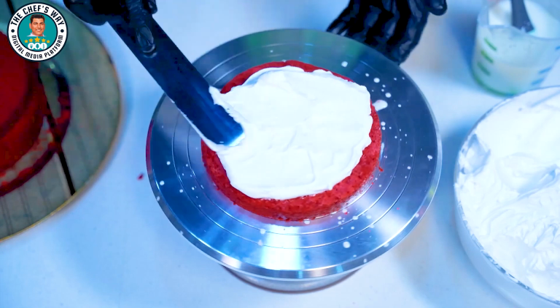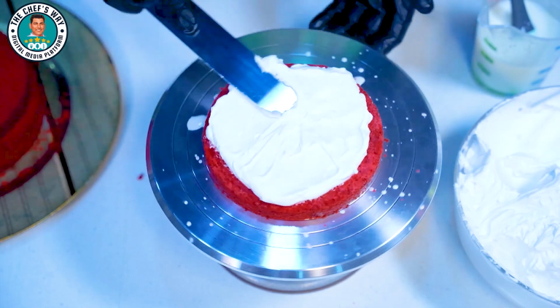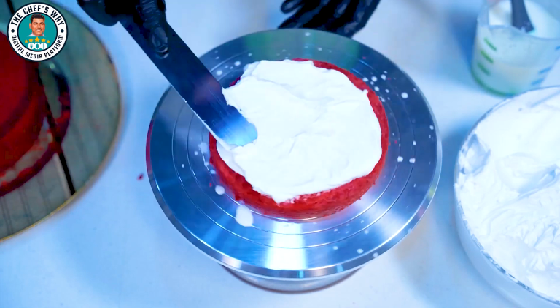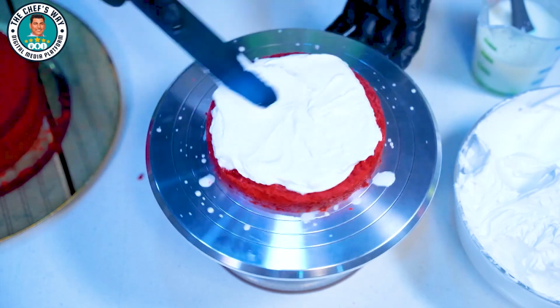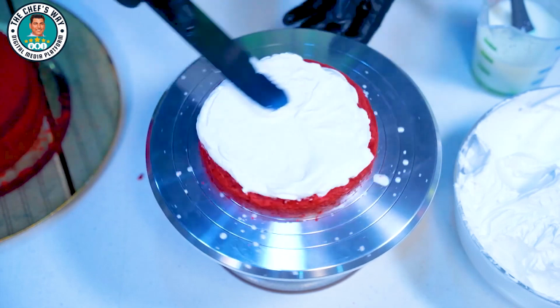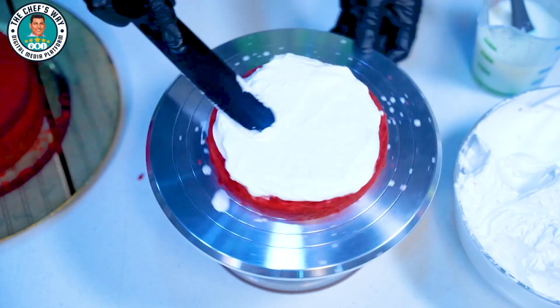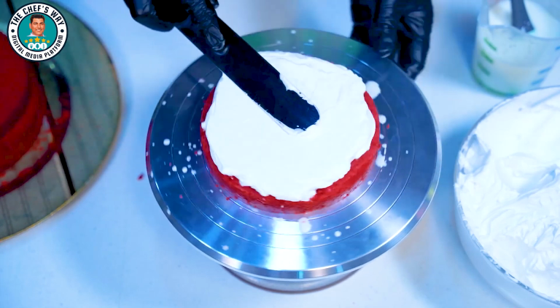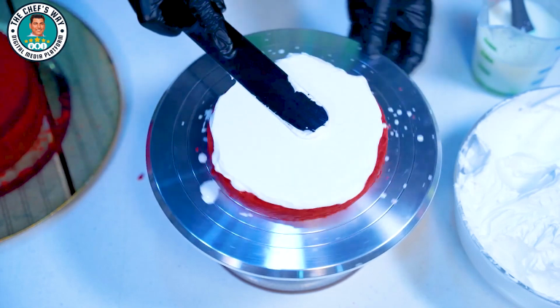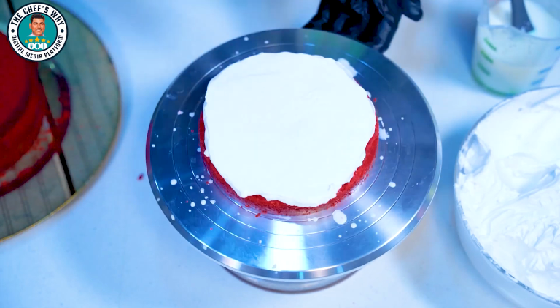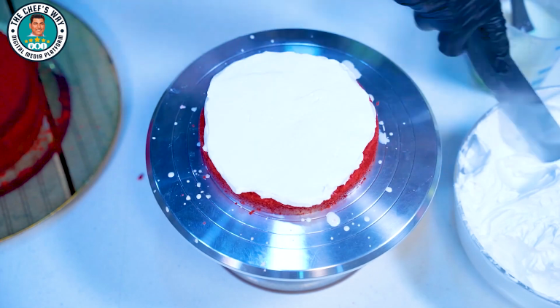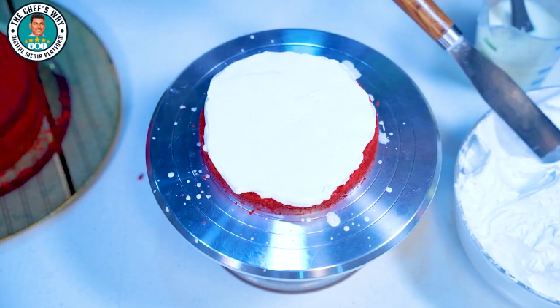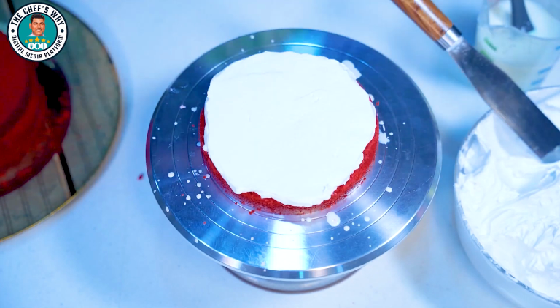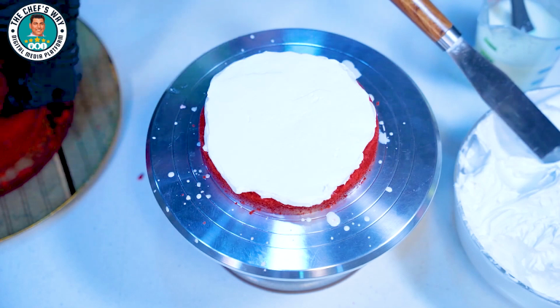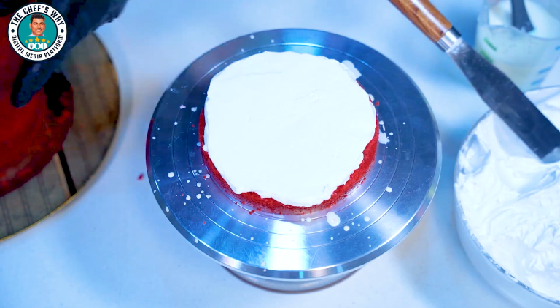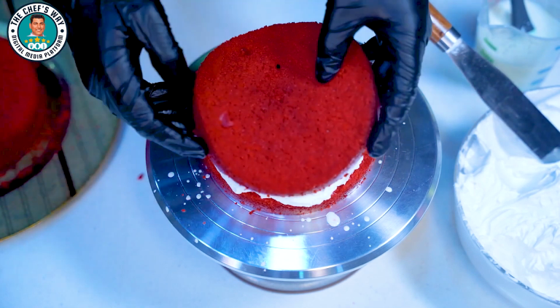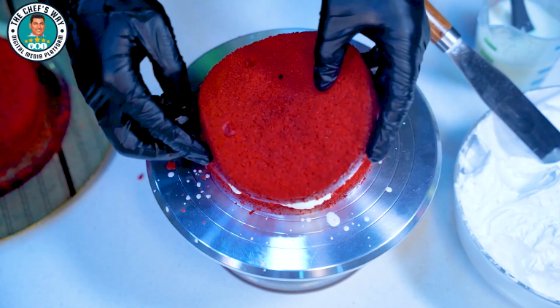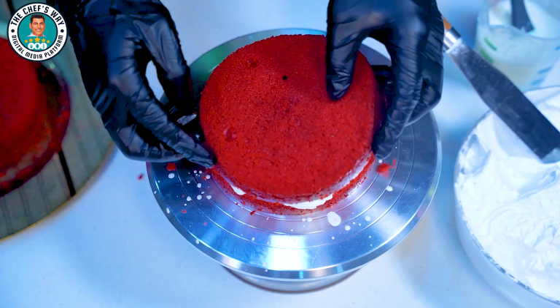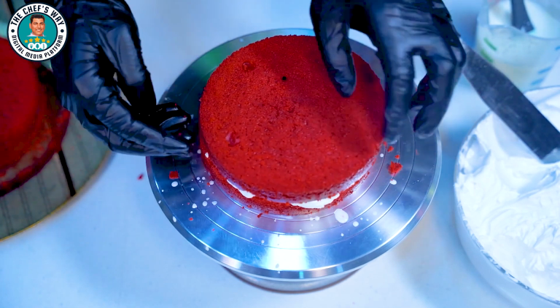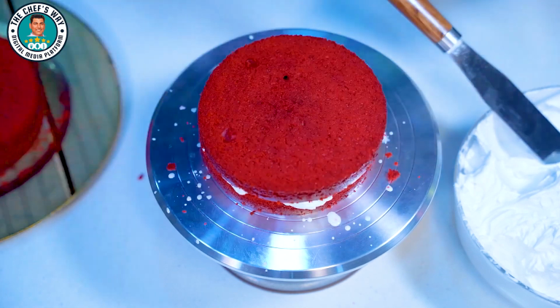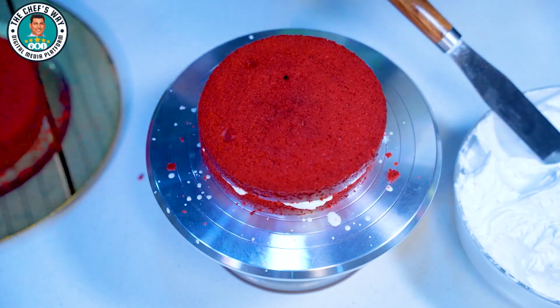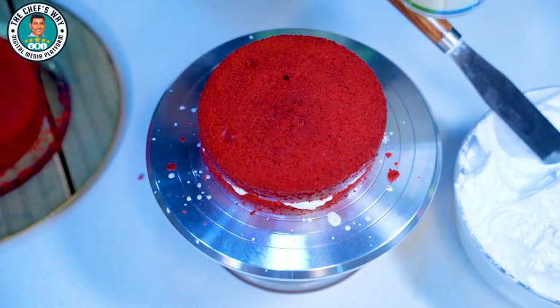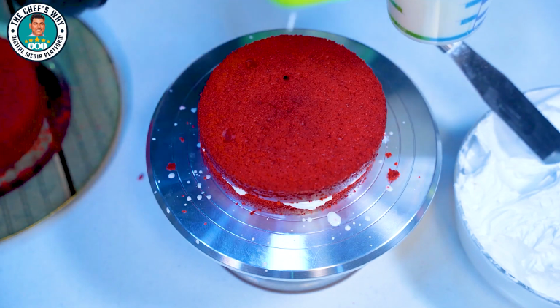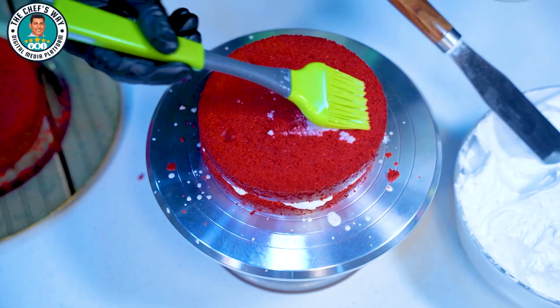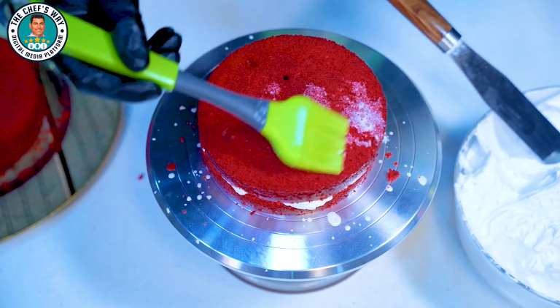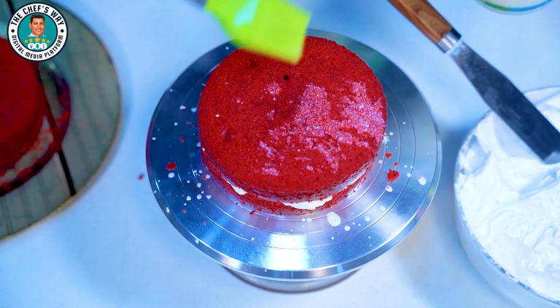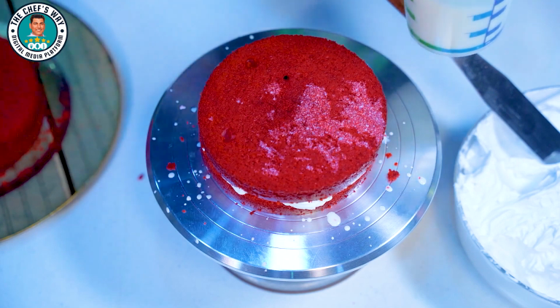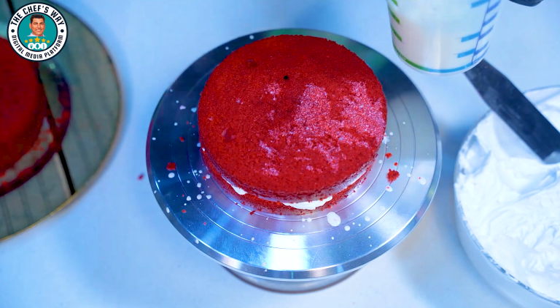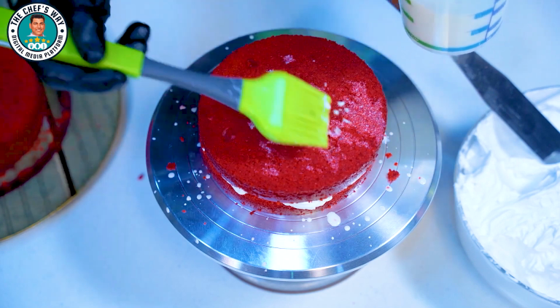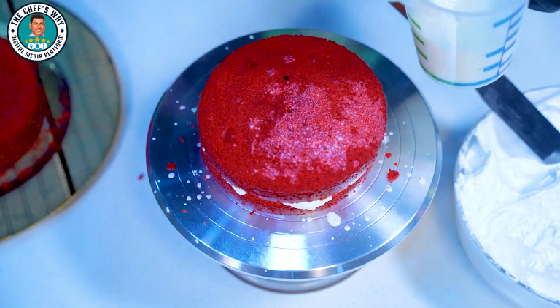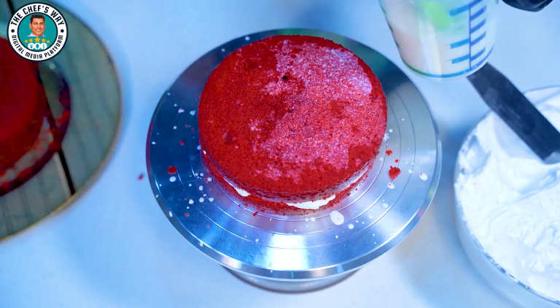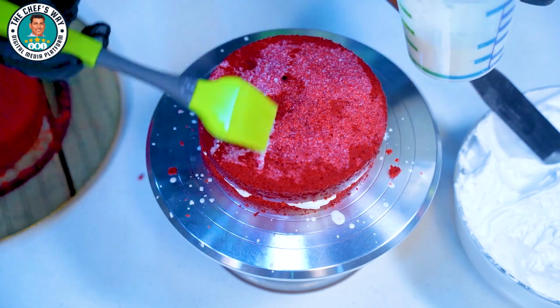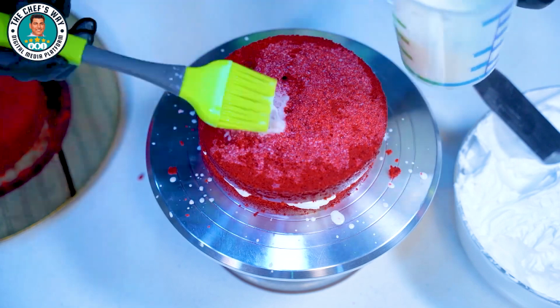For the cream, we will use 300 ml of milk and 300 ml of whipped cream. We will add 100 grams of cream cheese and vanilla essence. This way your cream will be ready.